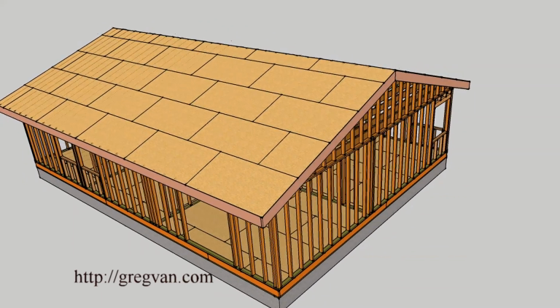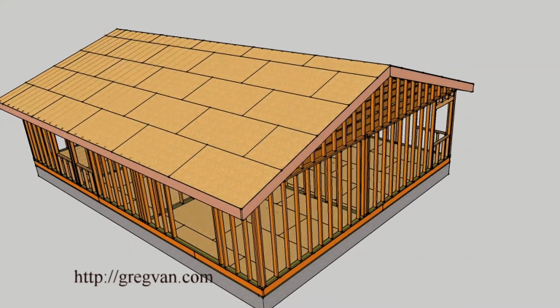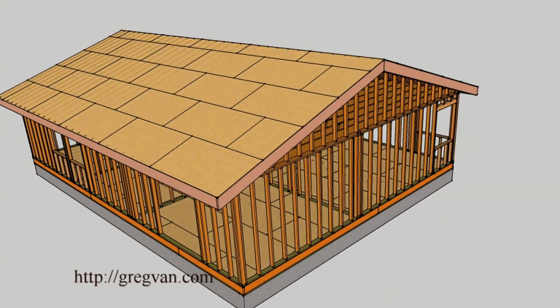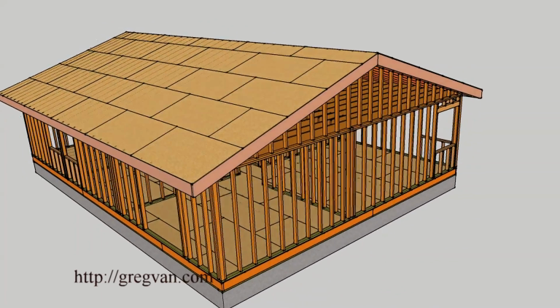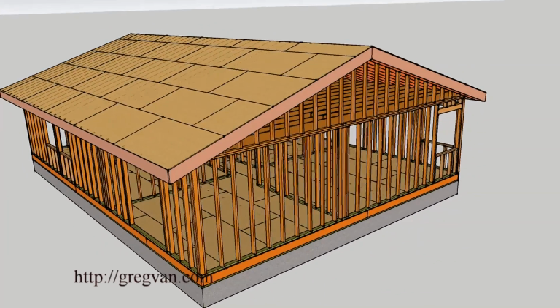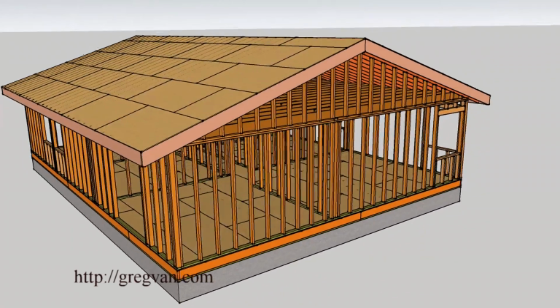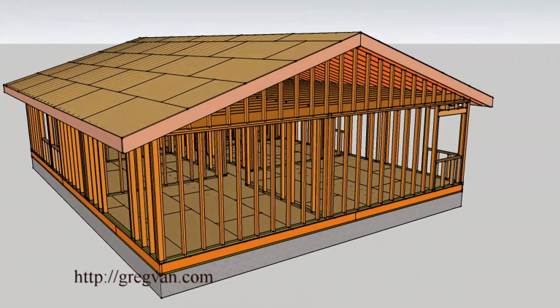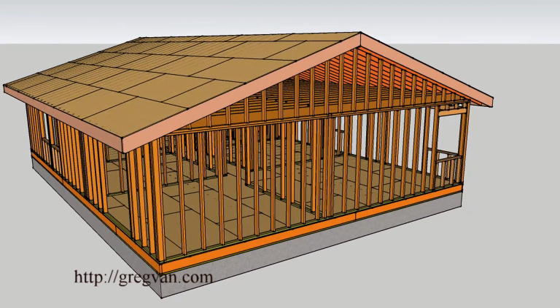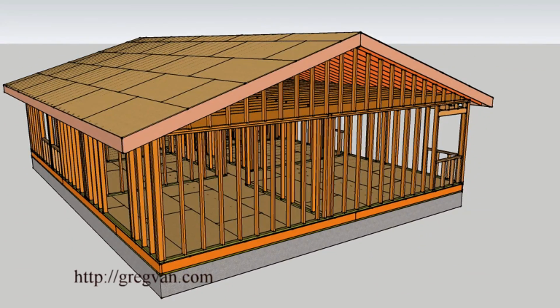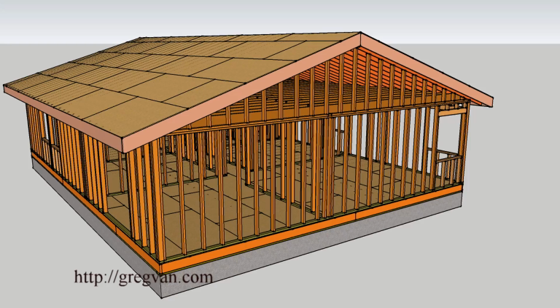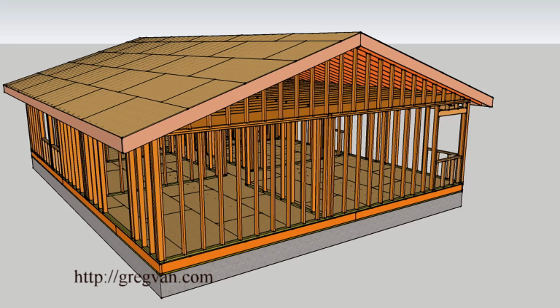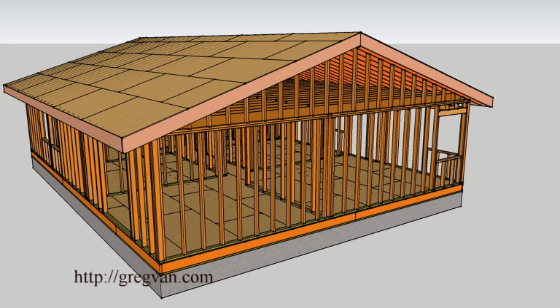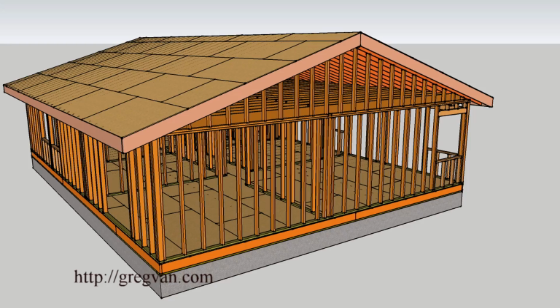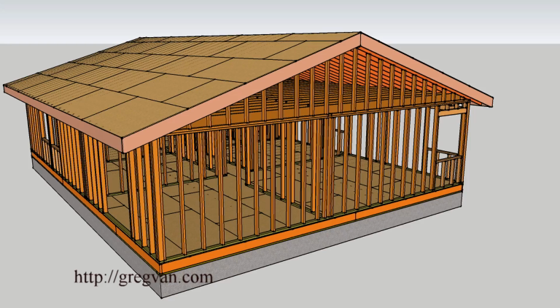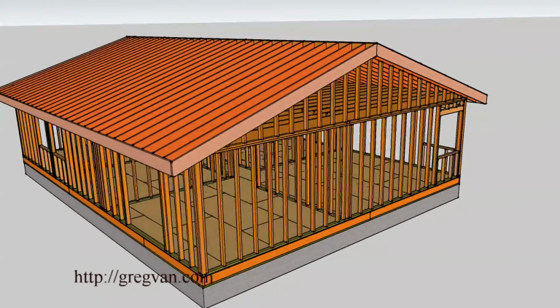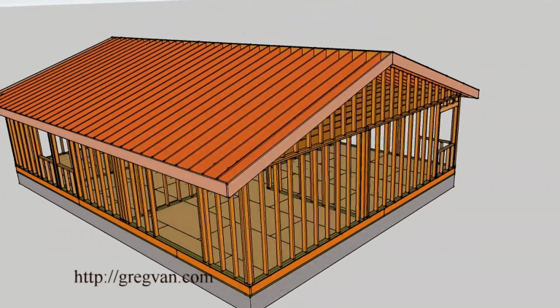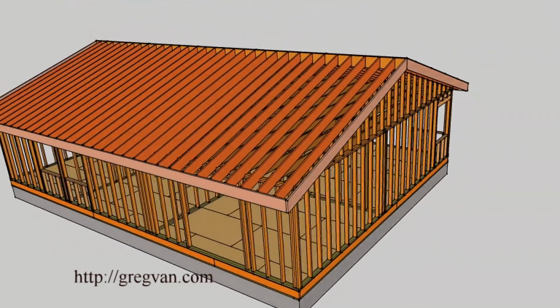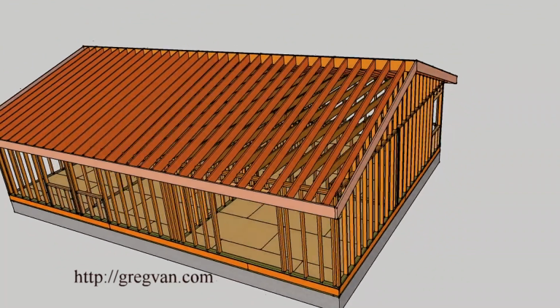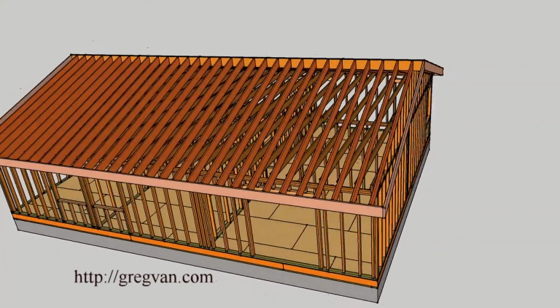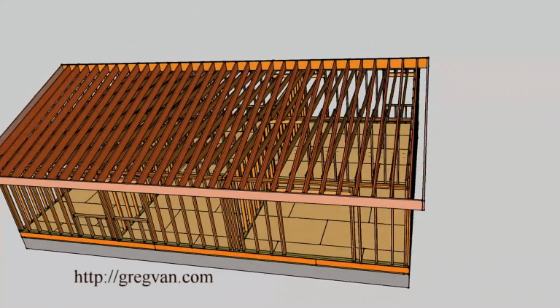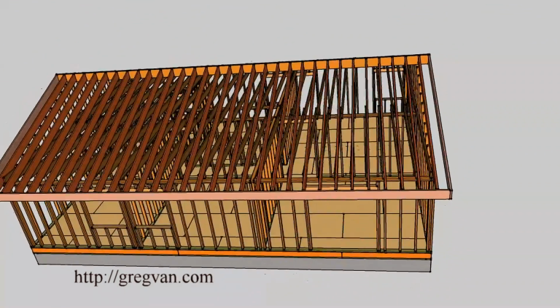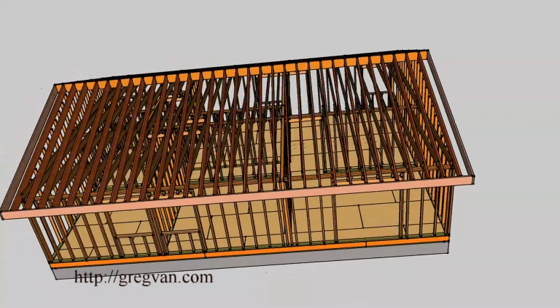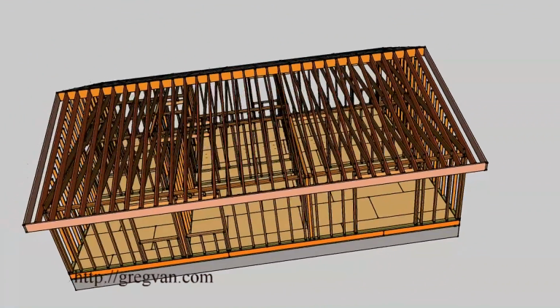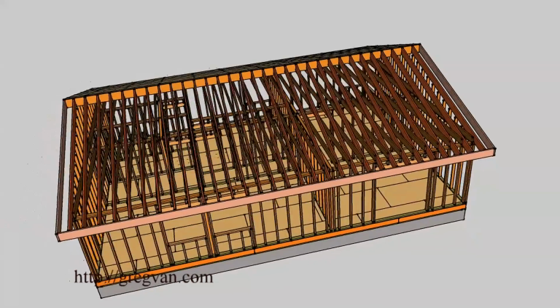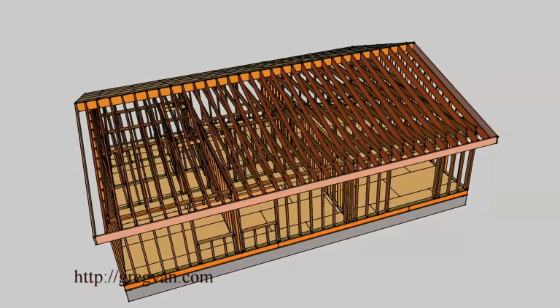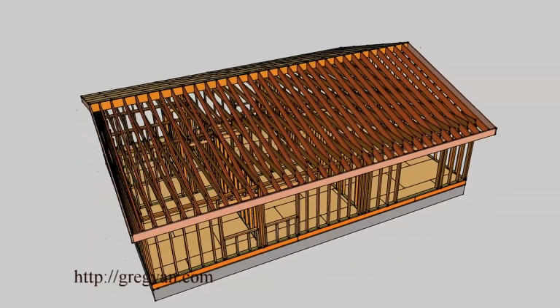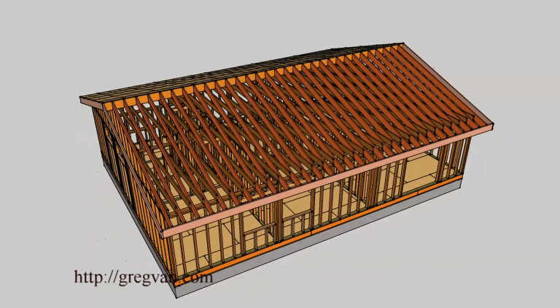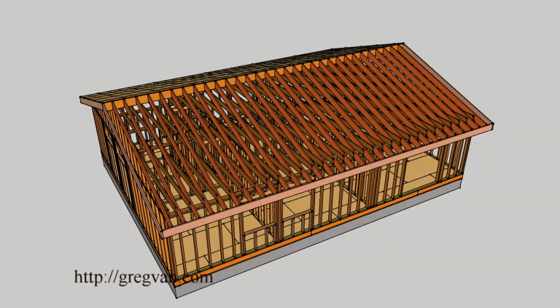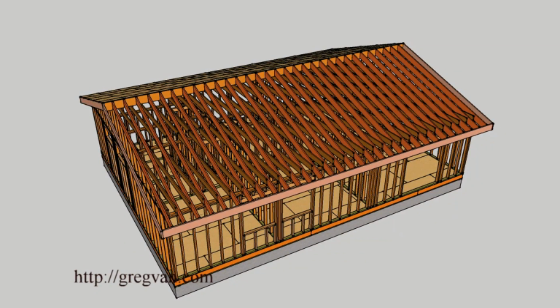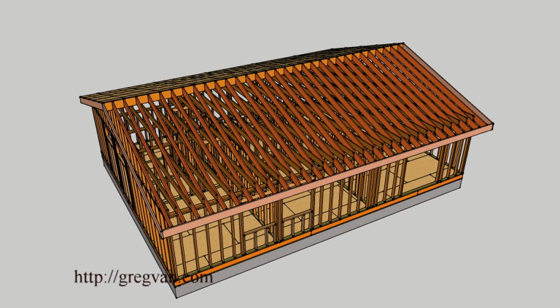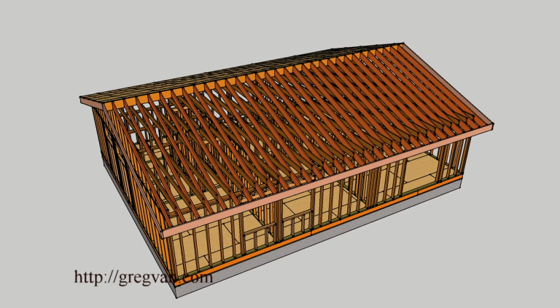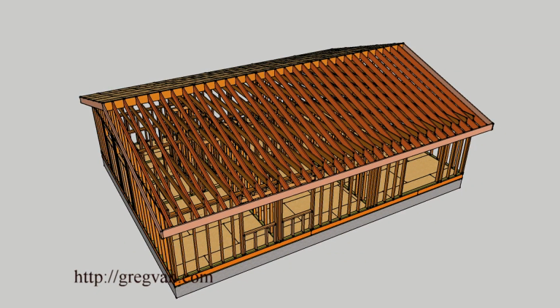This is going to be a three-part series: one on the roof, which is this one; one on the walls; and one on the floor — just to give you an idea of how these homes are built.